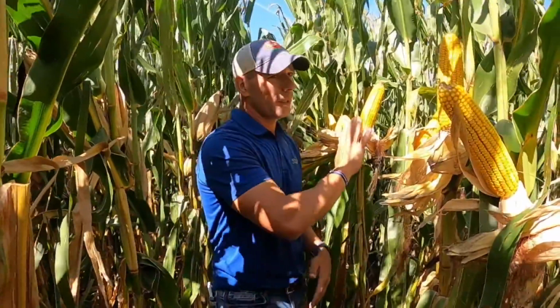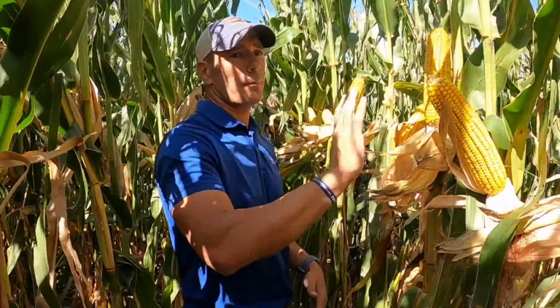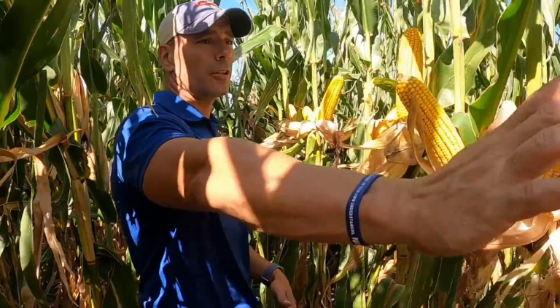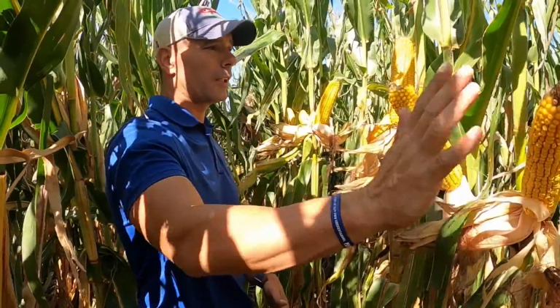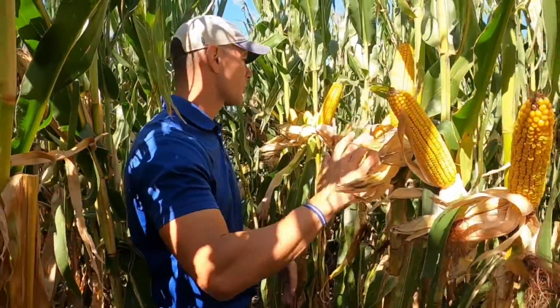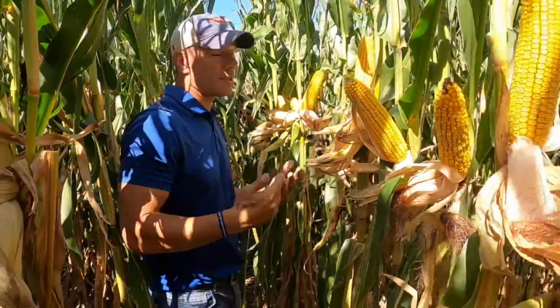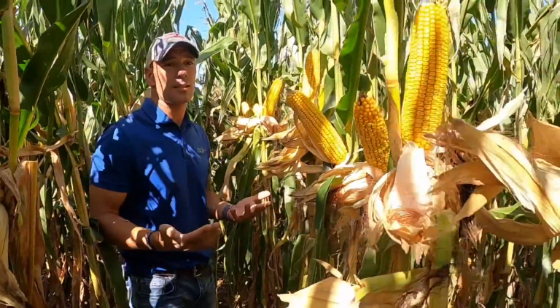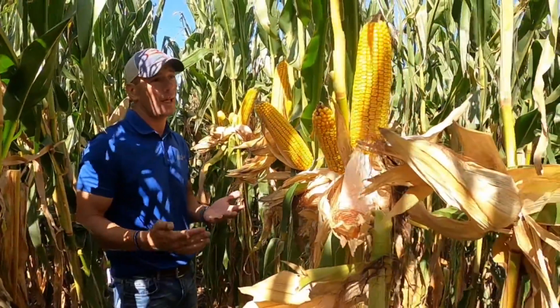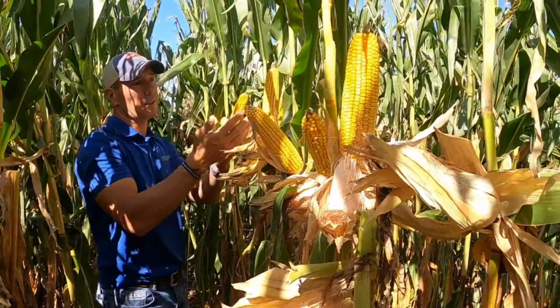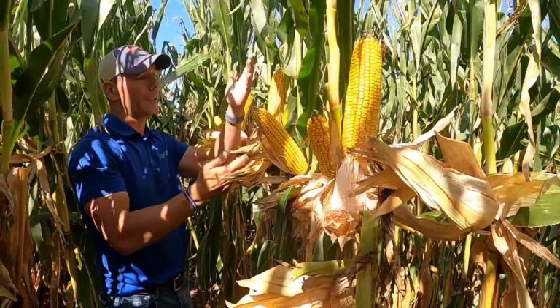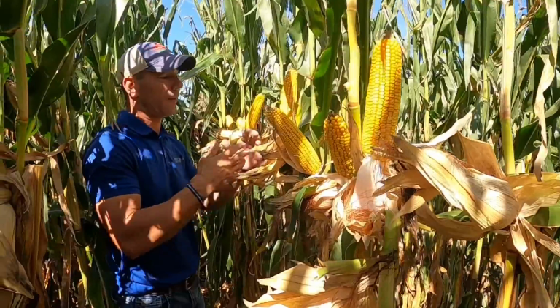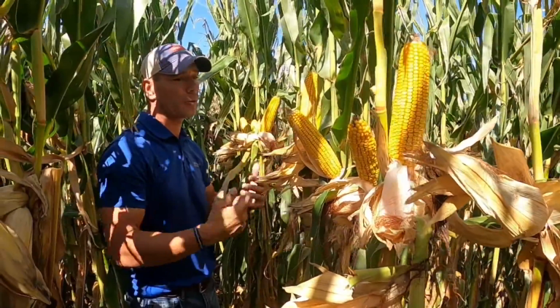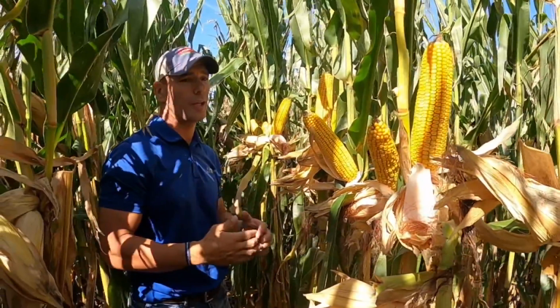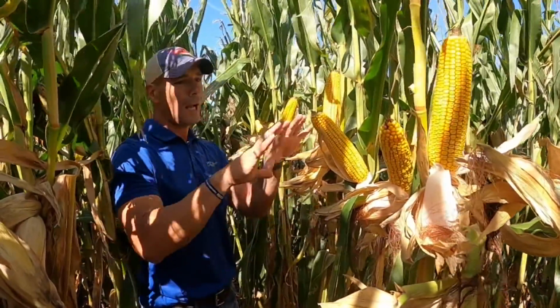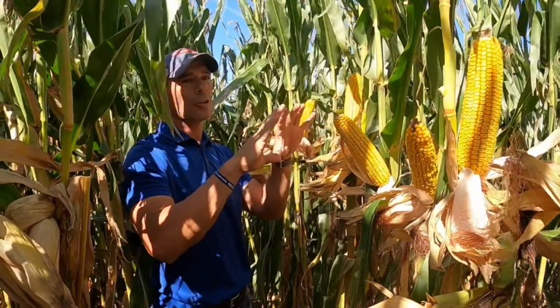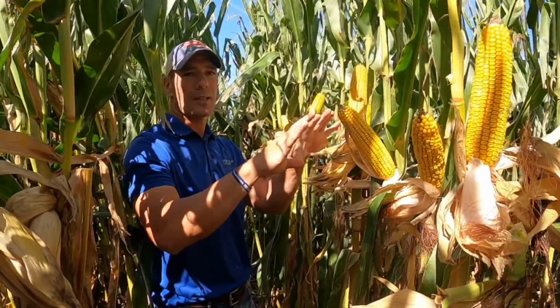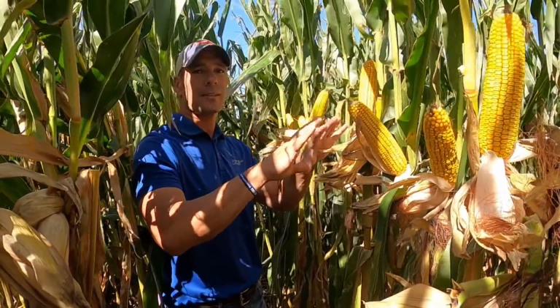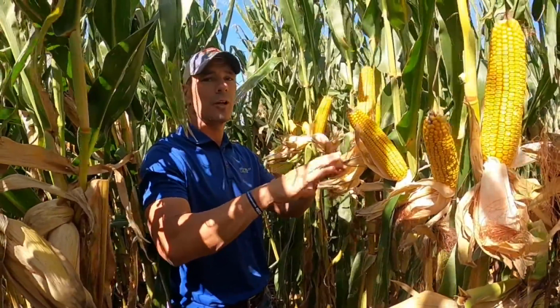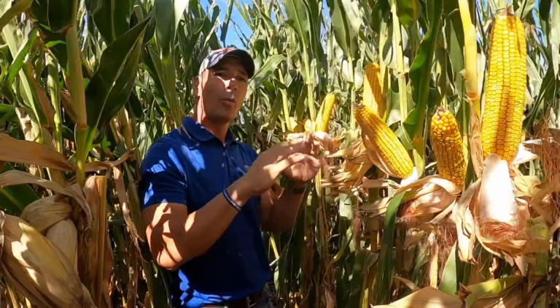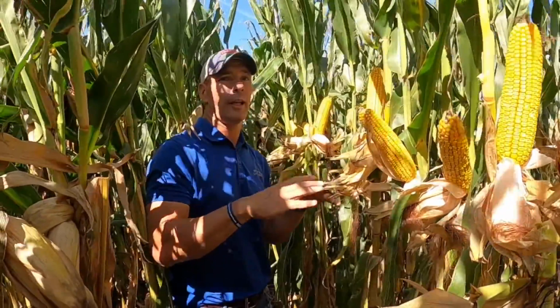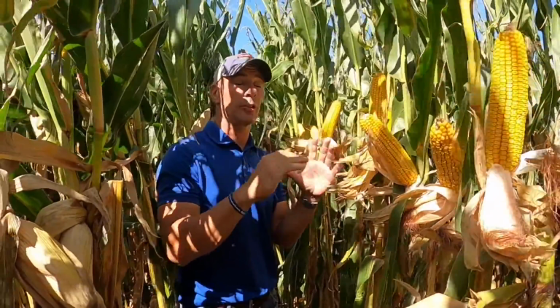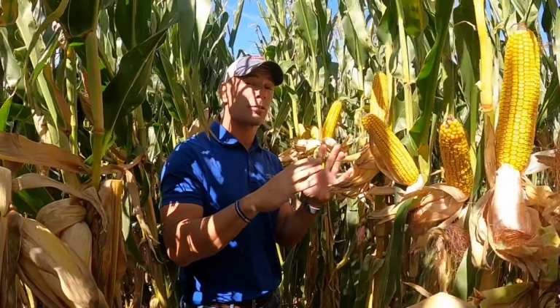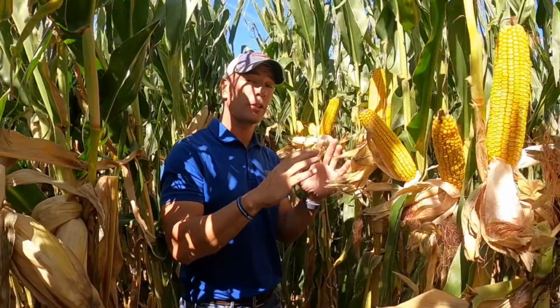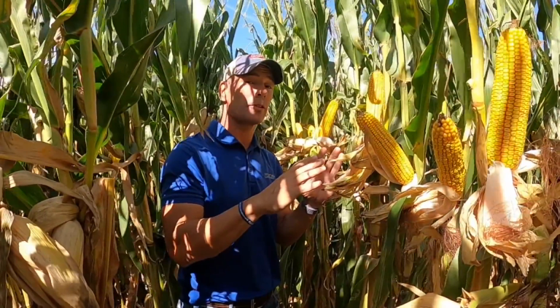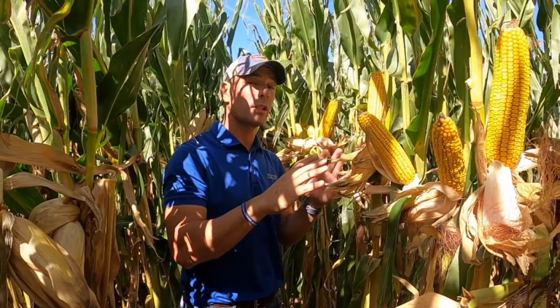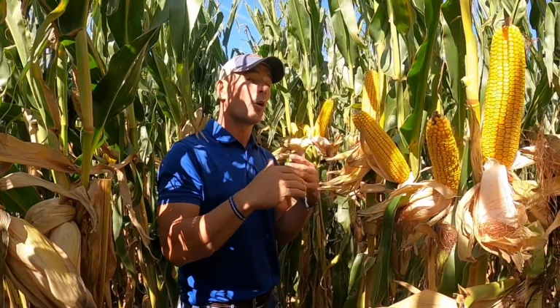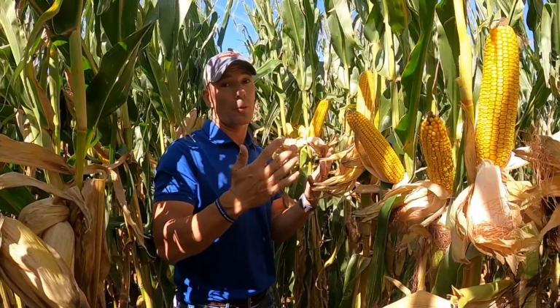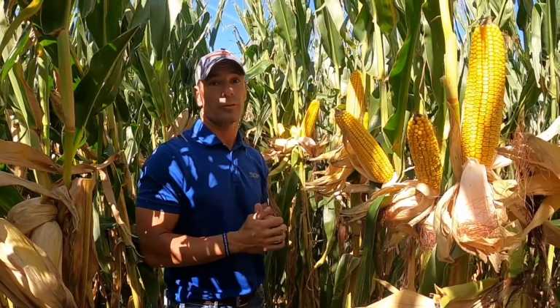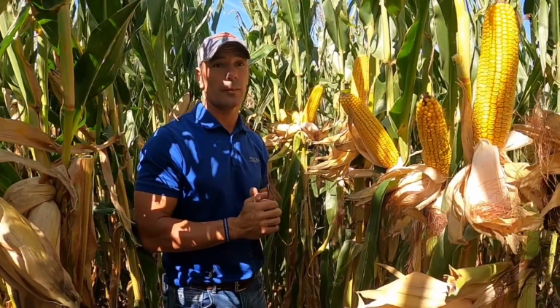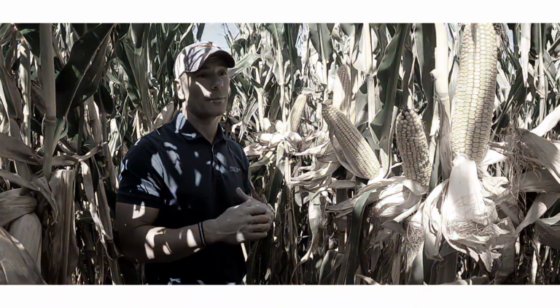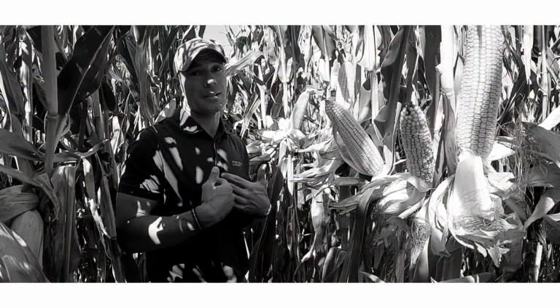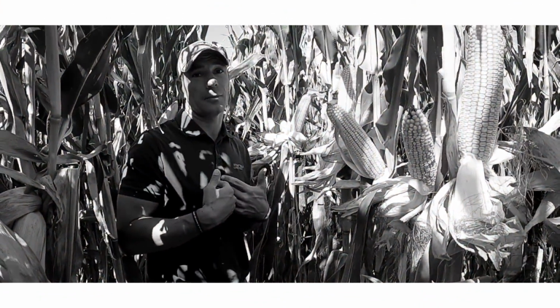As I mentioned earlier, on the ears, consistency is key. I haven't even counted length or rows around. I know just by husking back 10 in a row whether I've got a good picture for yield opportunity or a poor picture for yield opportunity. That means a lot to me.